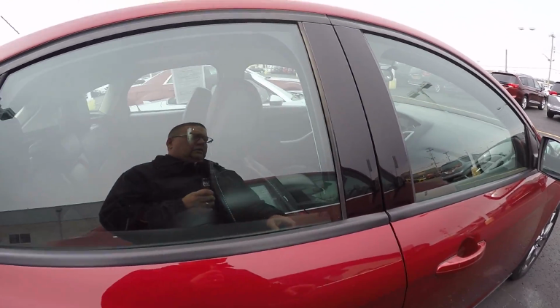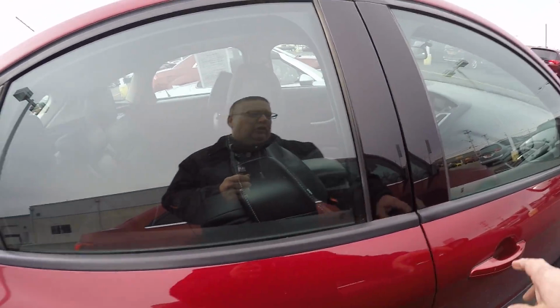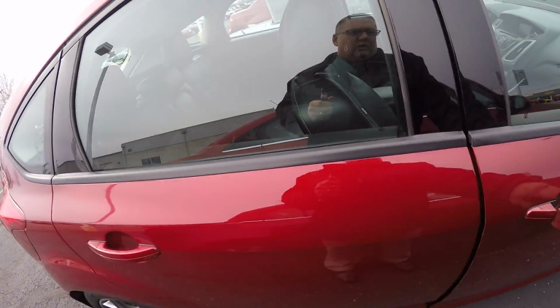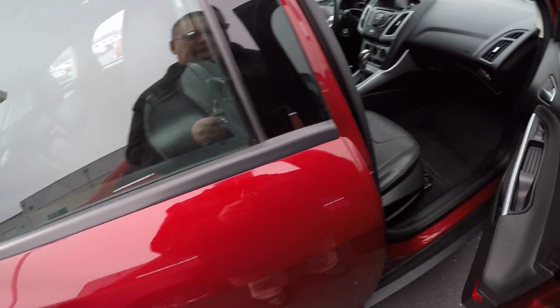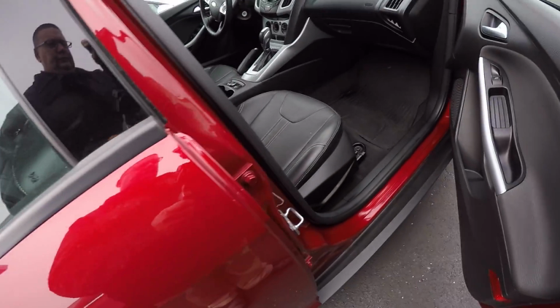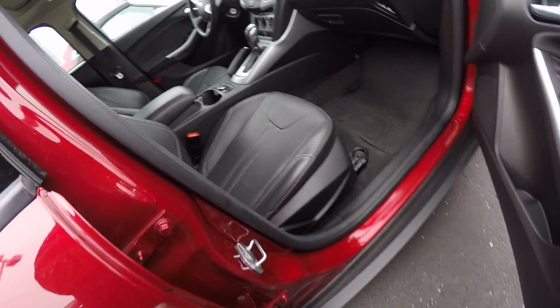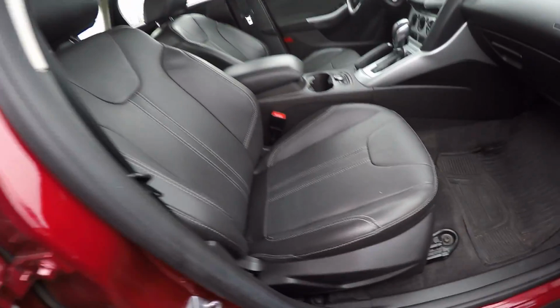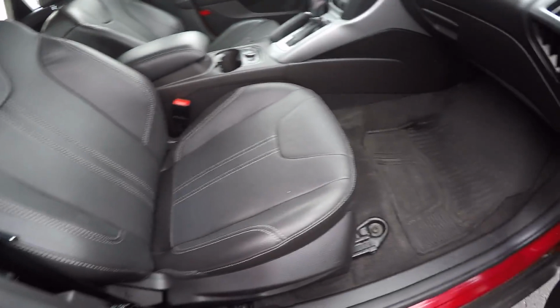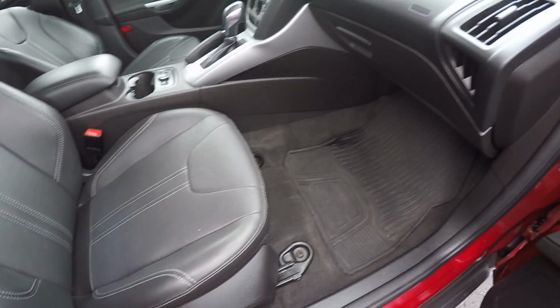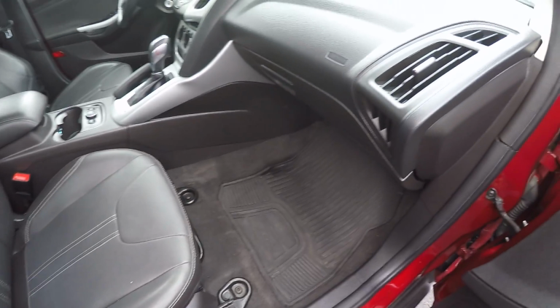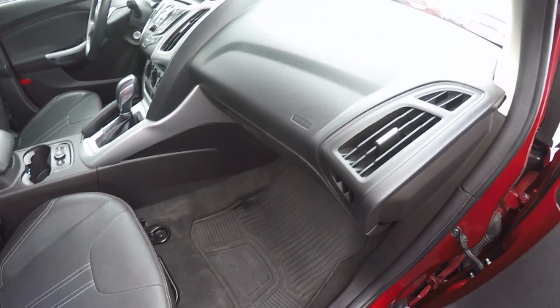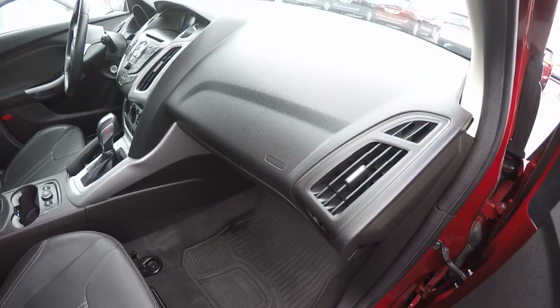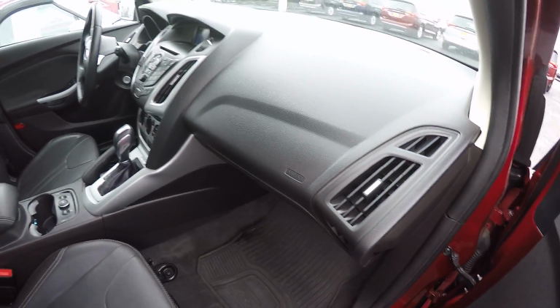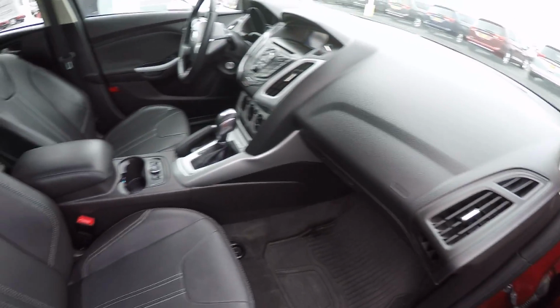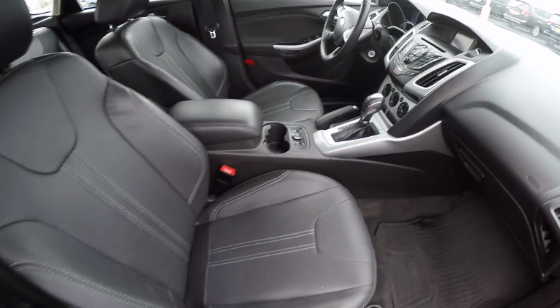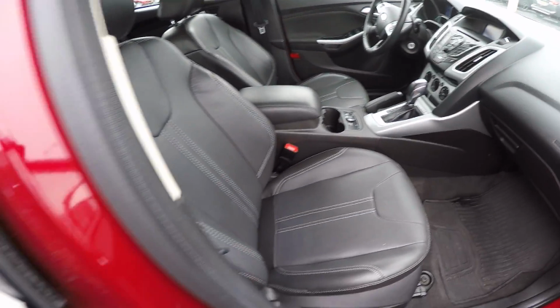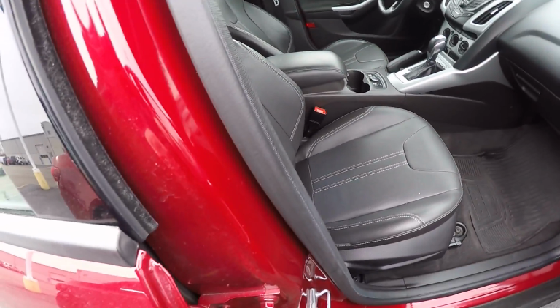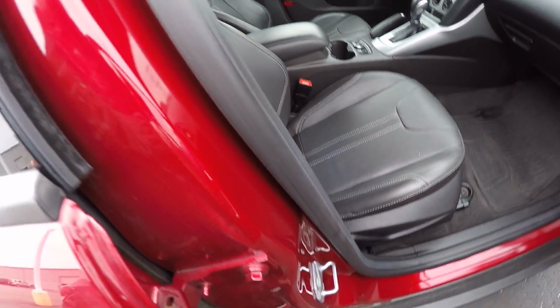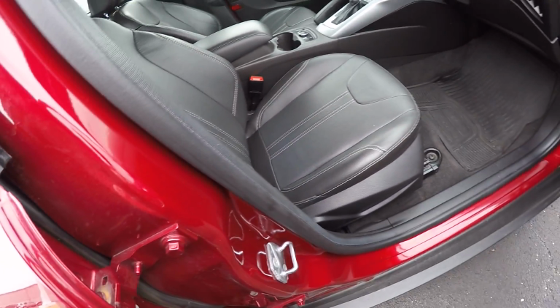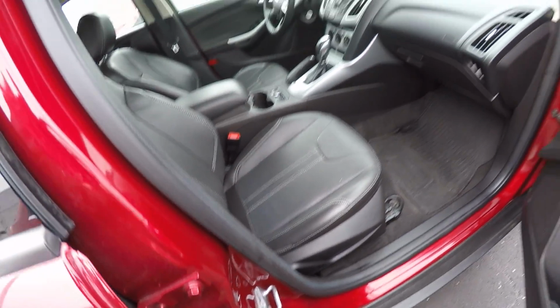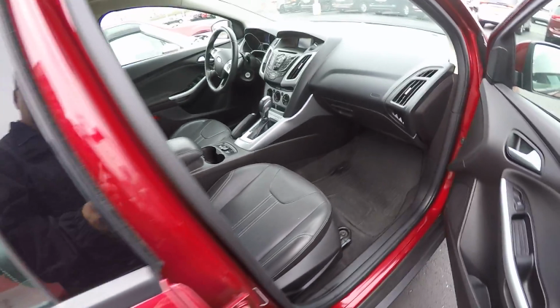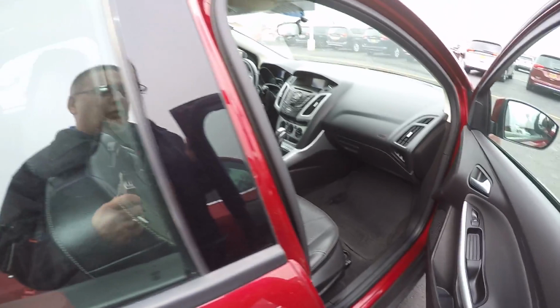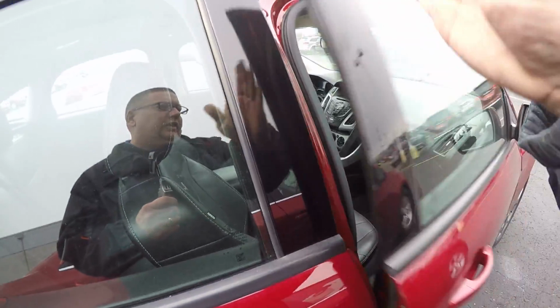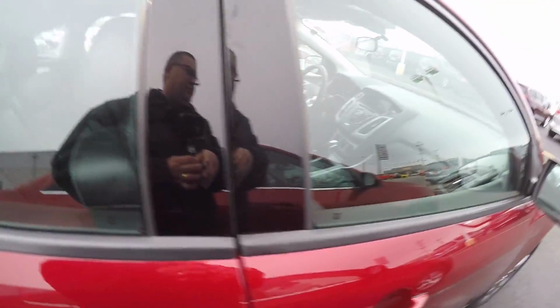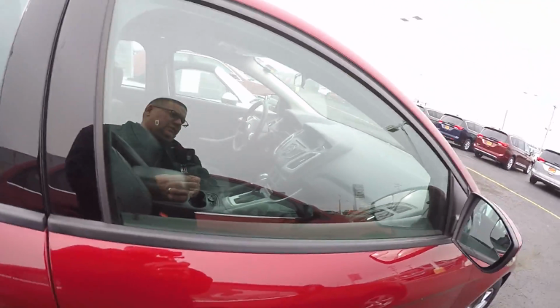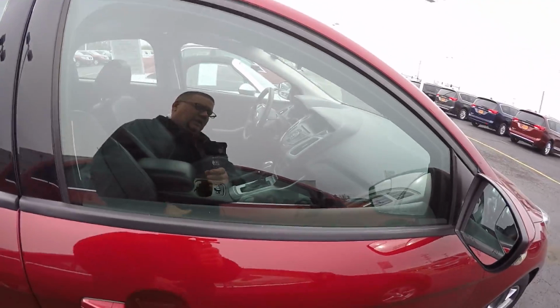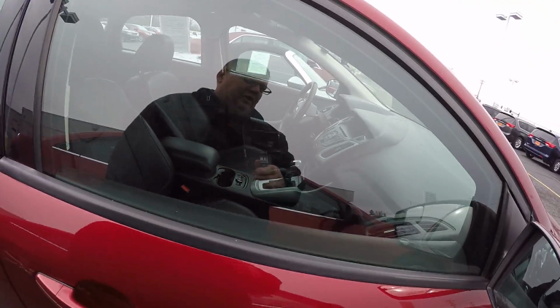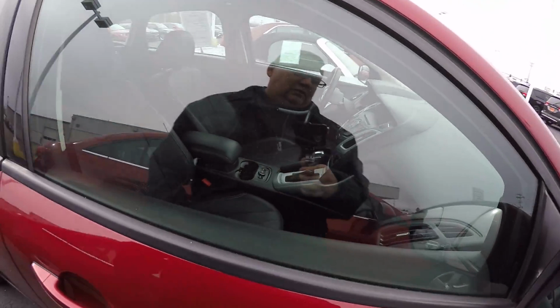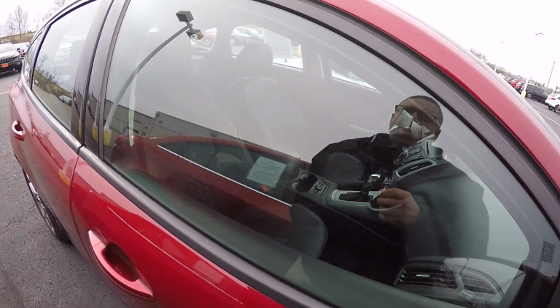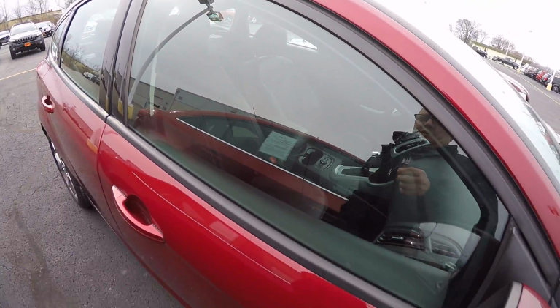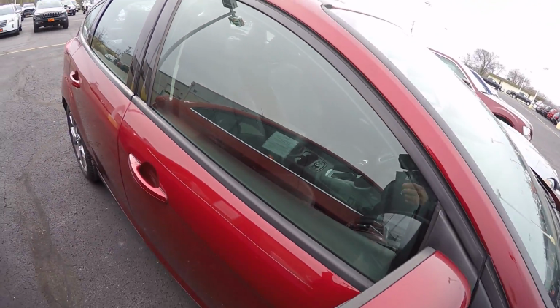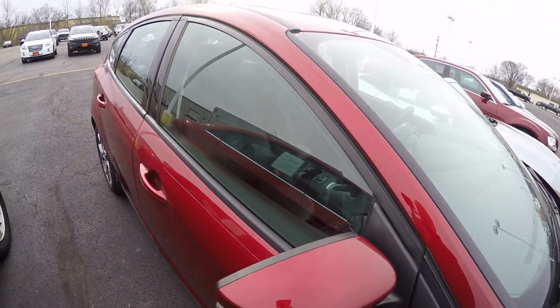Sporty looking car. Here's a manual passenger seat. Both seats are heated up front. We've got heated mirrors. Nice little car.